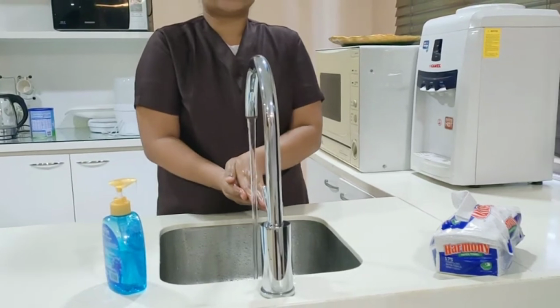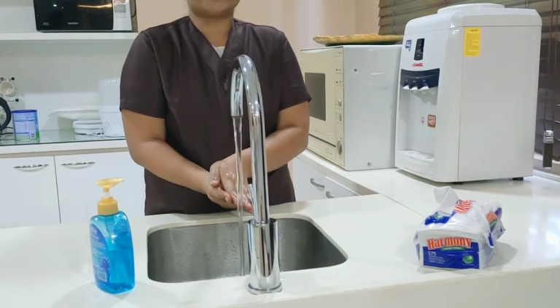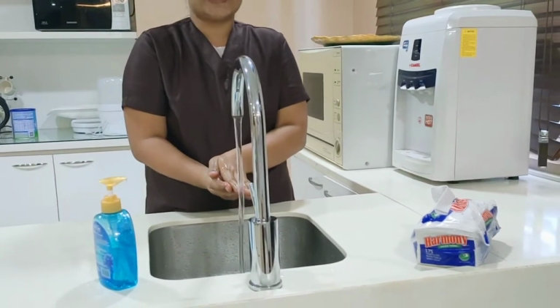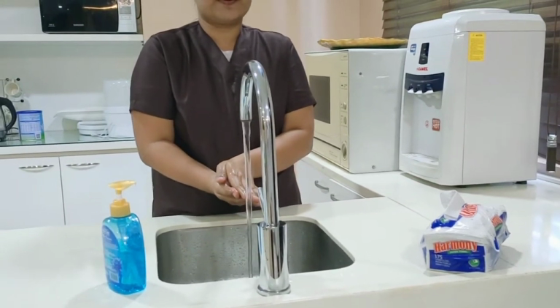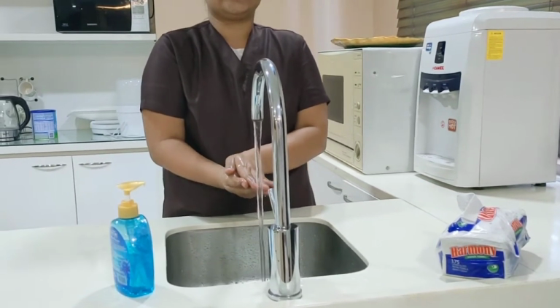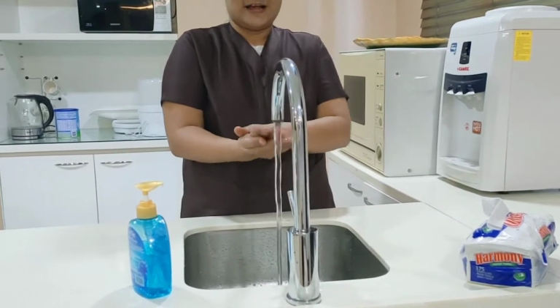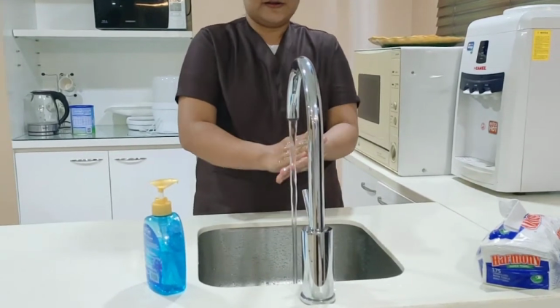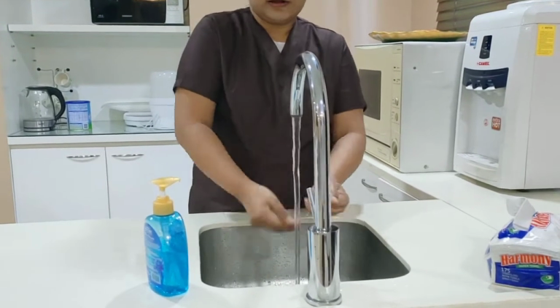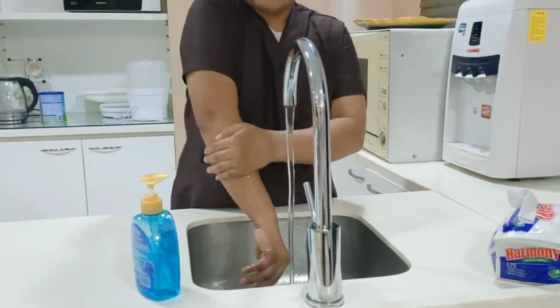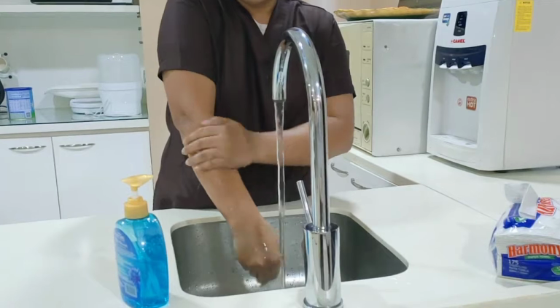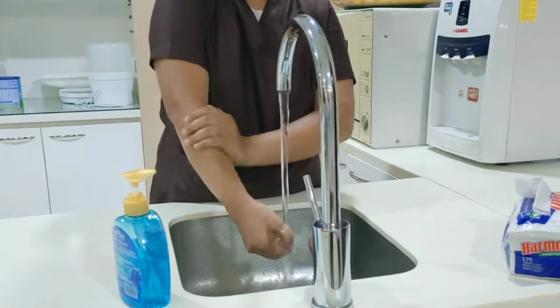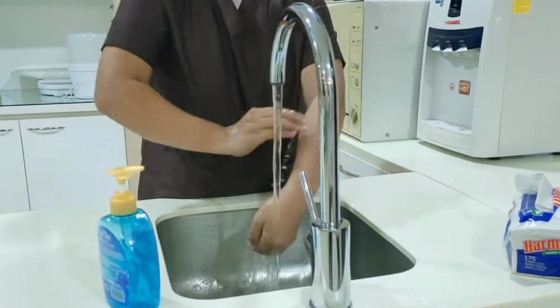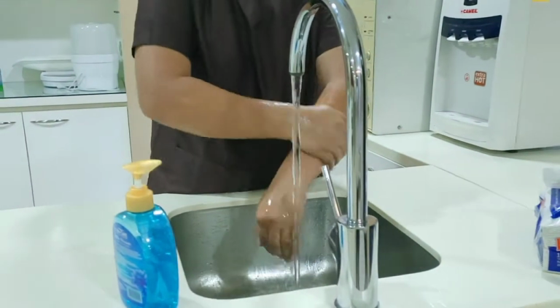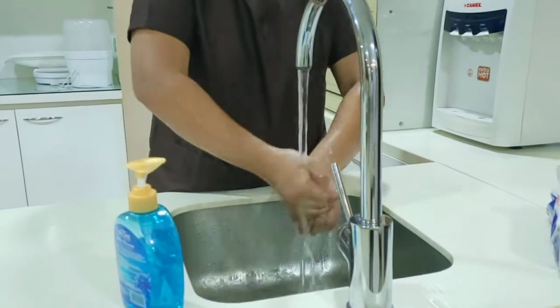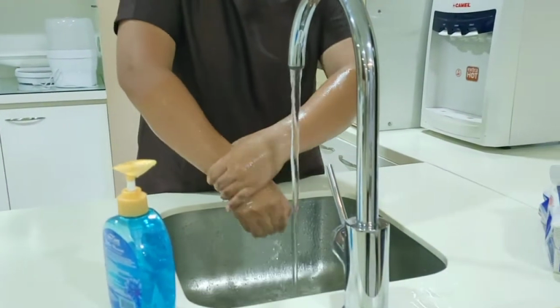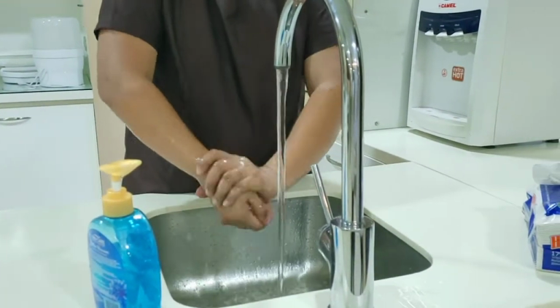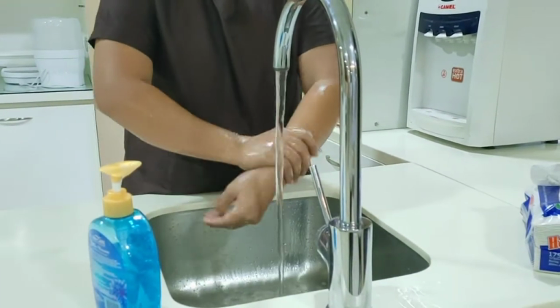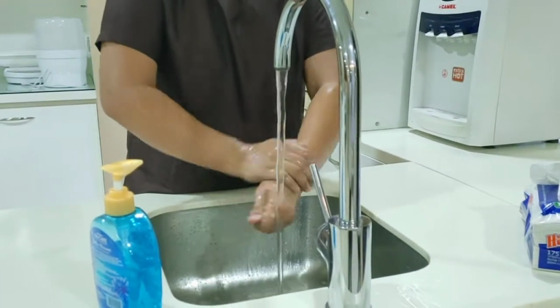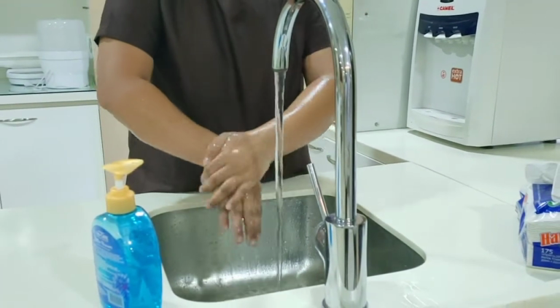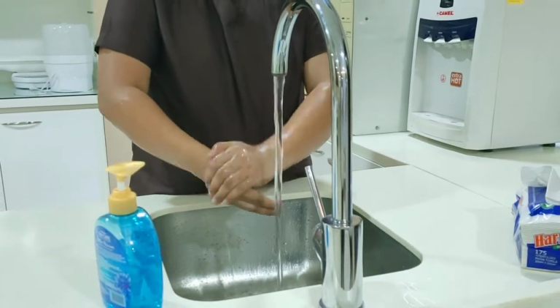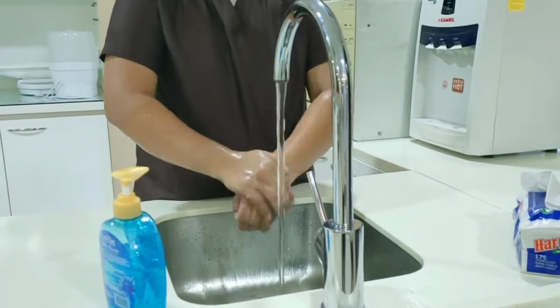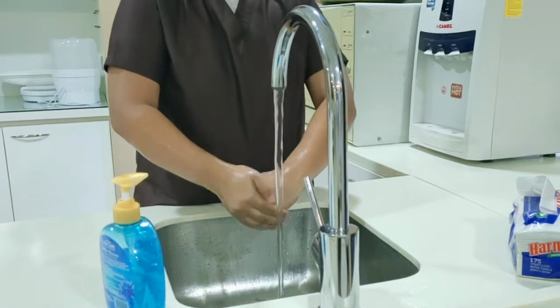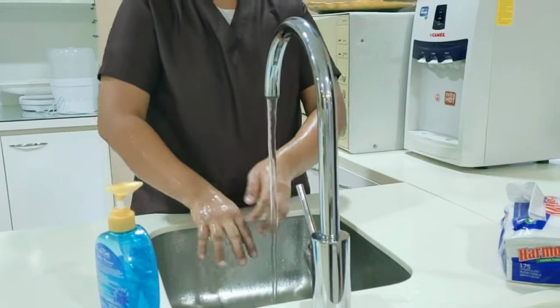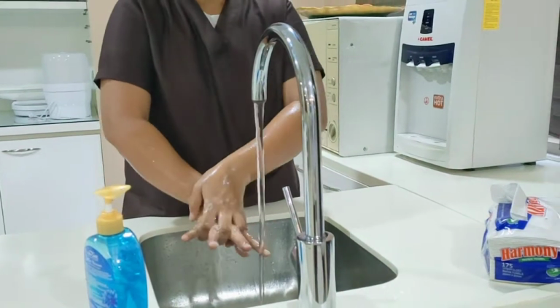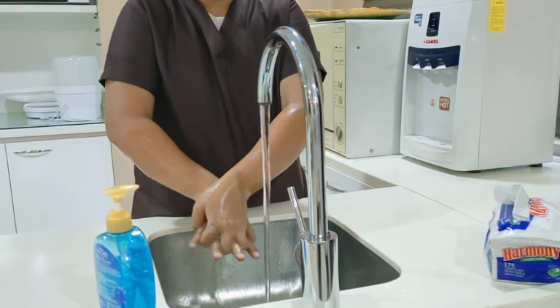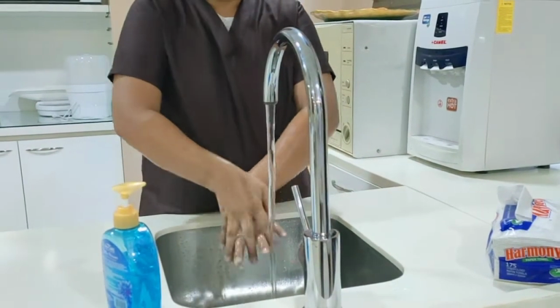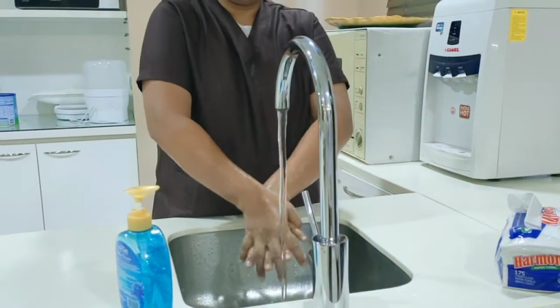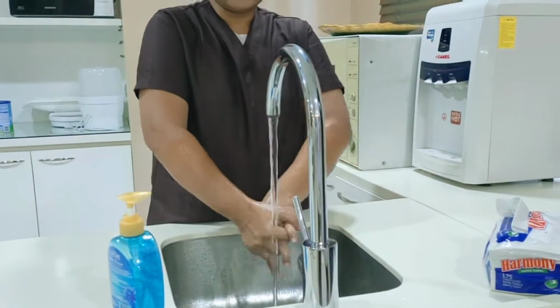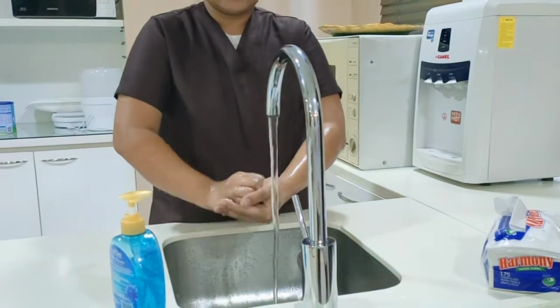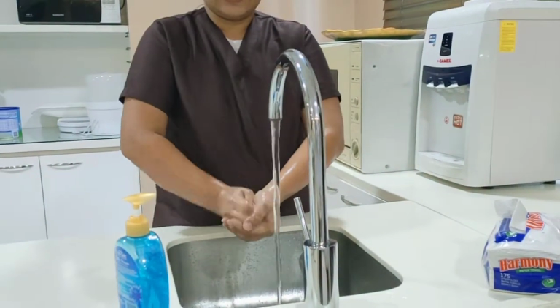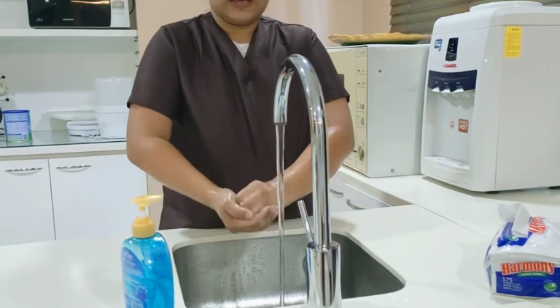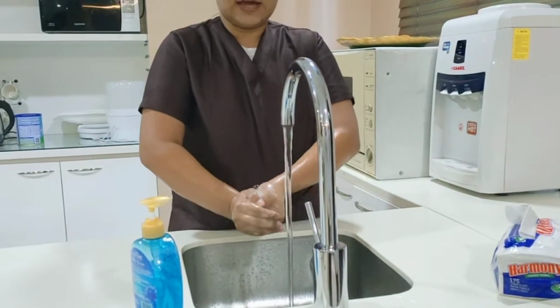Need a timer? Sing Happy Birthday. Scrub from here, down from the wrist, back of your hands, between fingers, and nails.